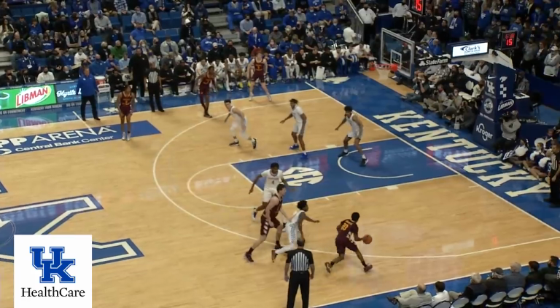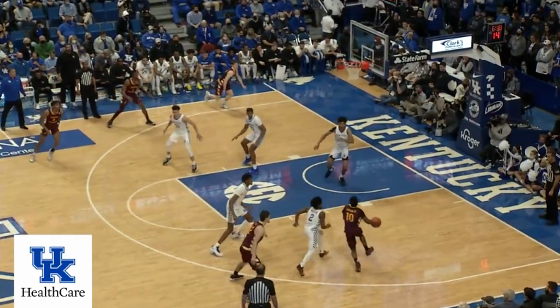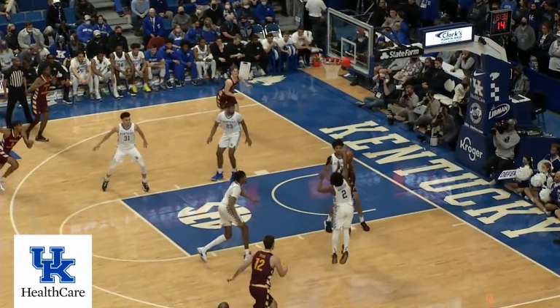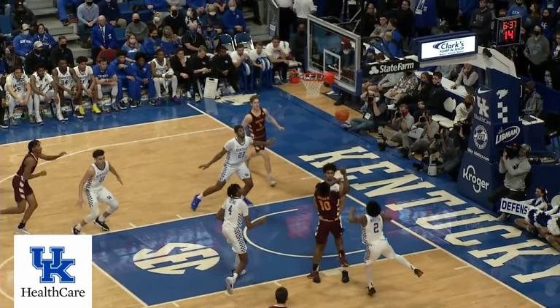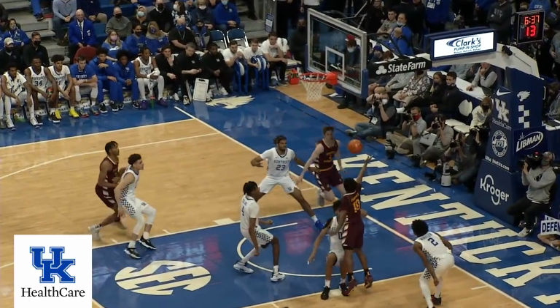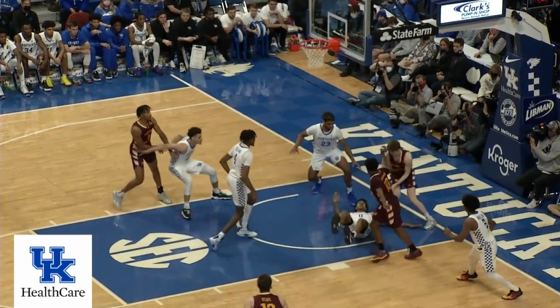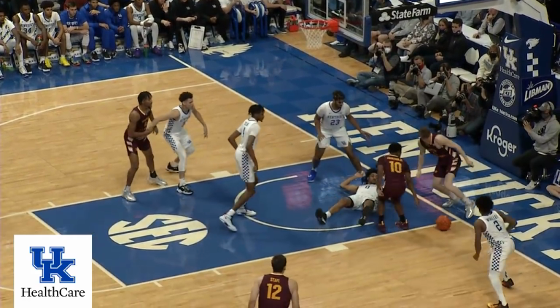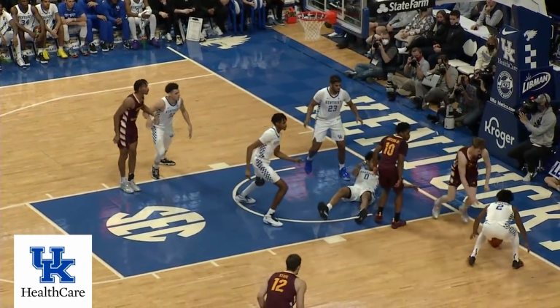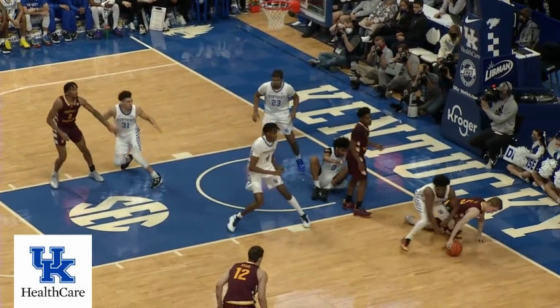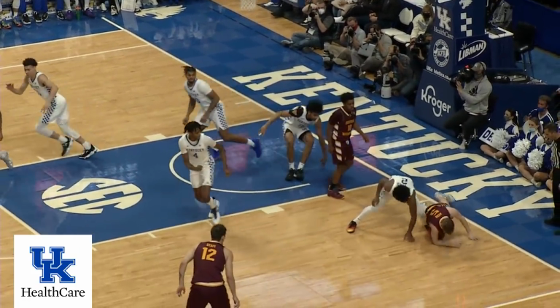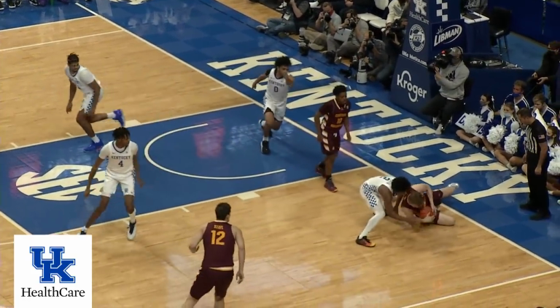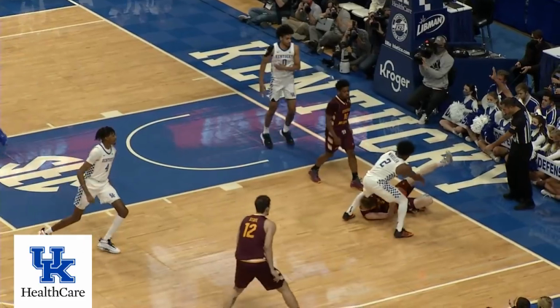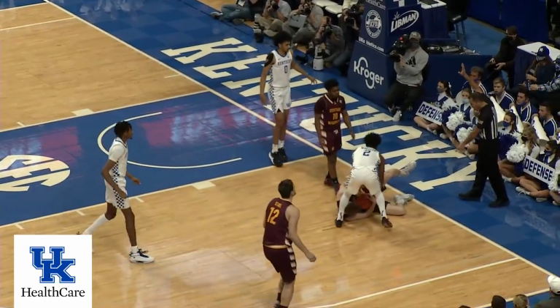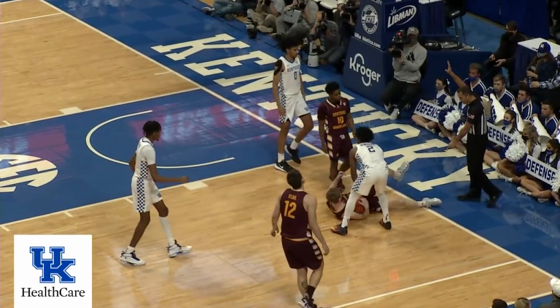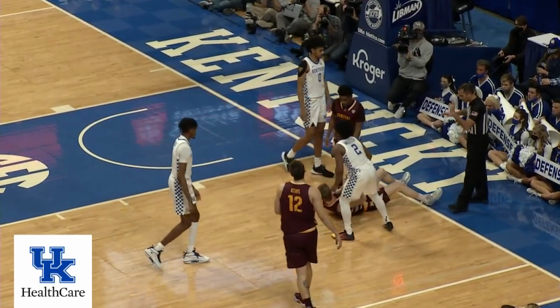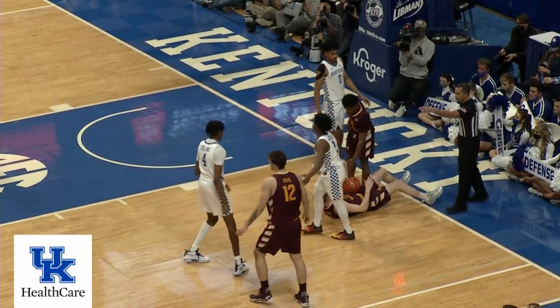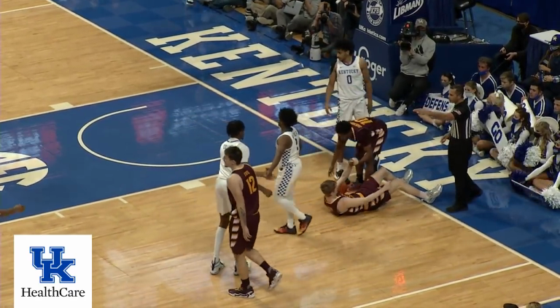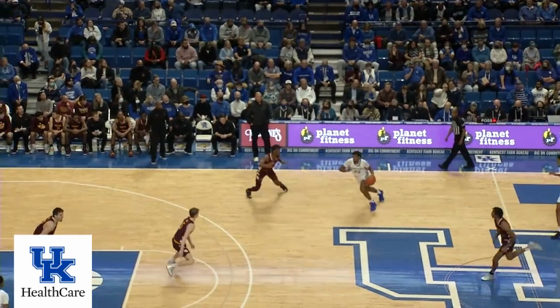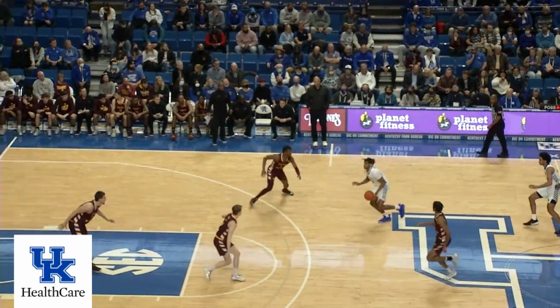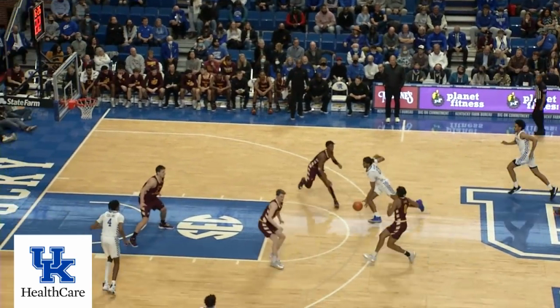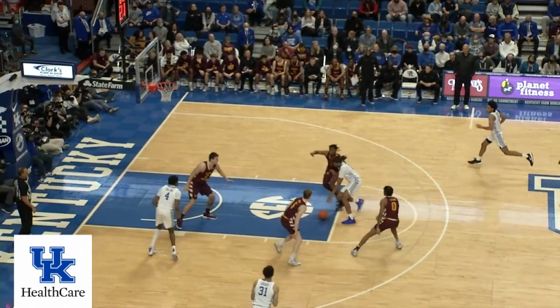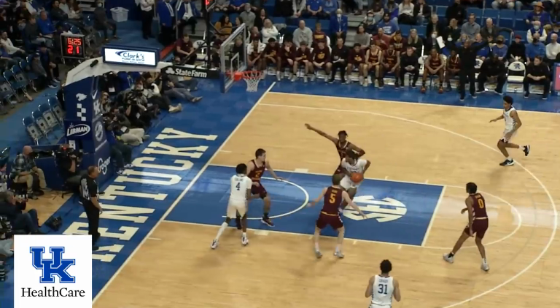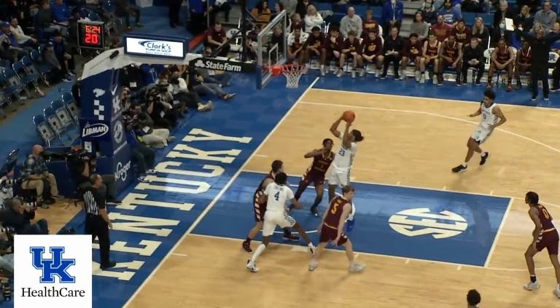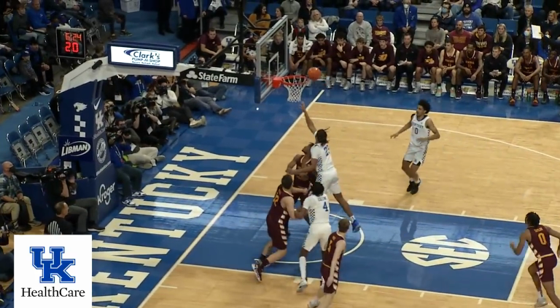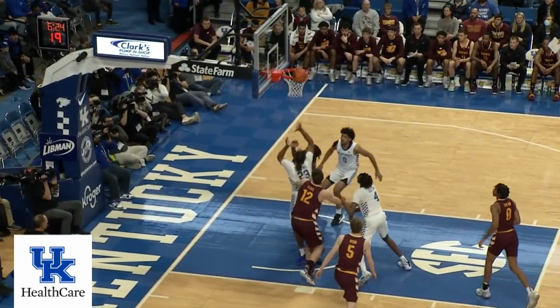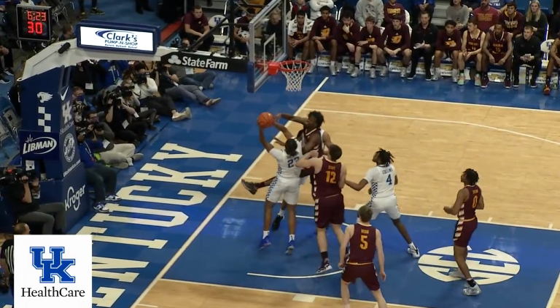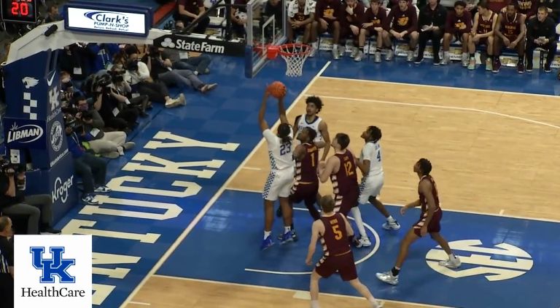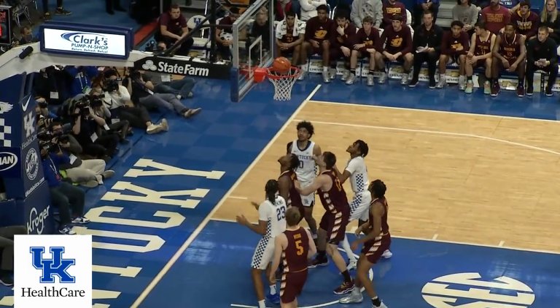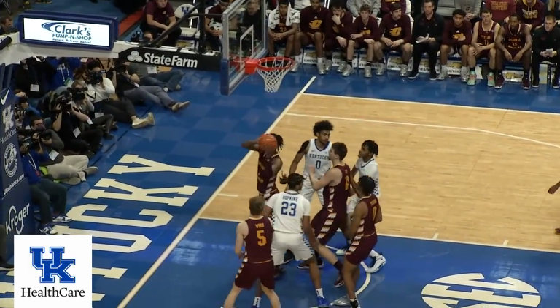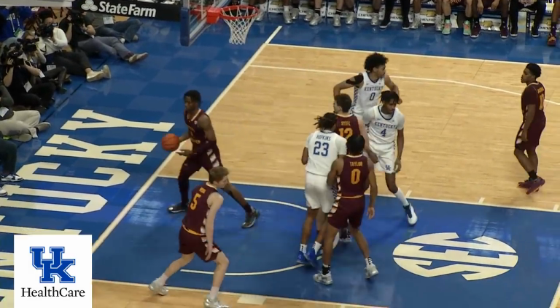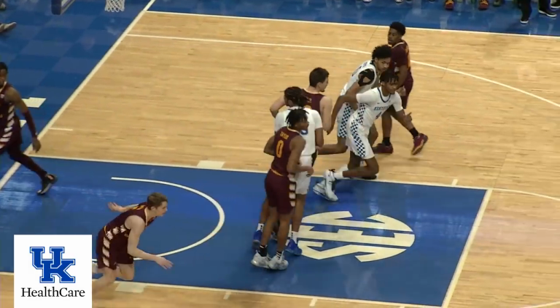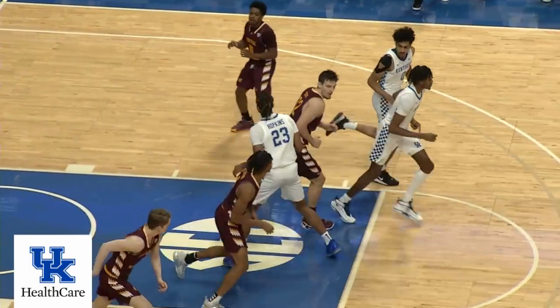That dribbles out, gives it to Jackson. He gets by Wheeler, who blocks it from behind. Scramble for the loose ball, Webb came up with it on the baseline. Nice recovery. Full court pressure, Hopkins gets into the lane, finger roll — no good. Gets his own miss and puts it back in.